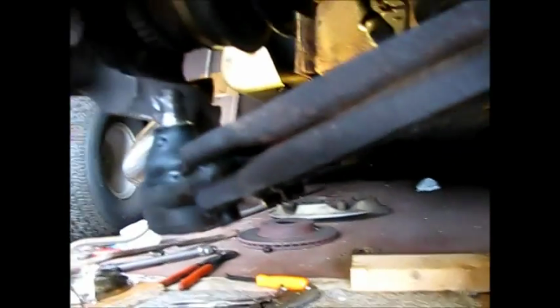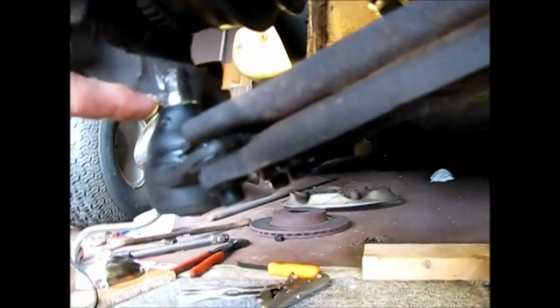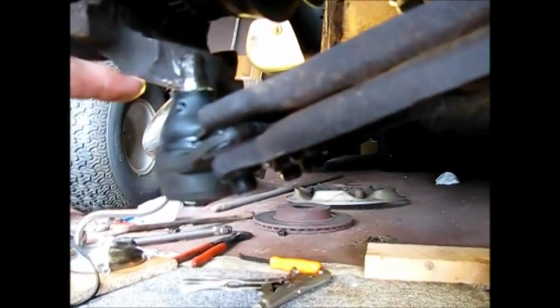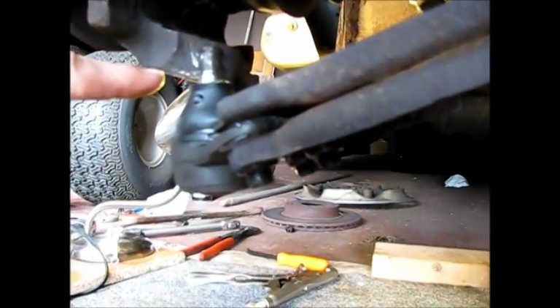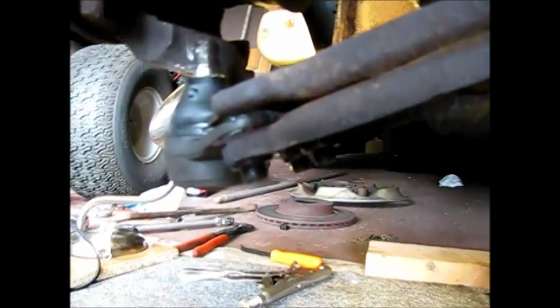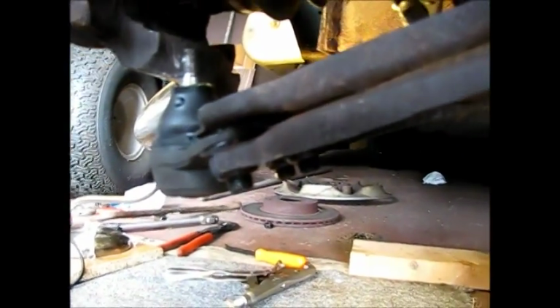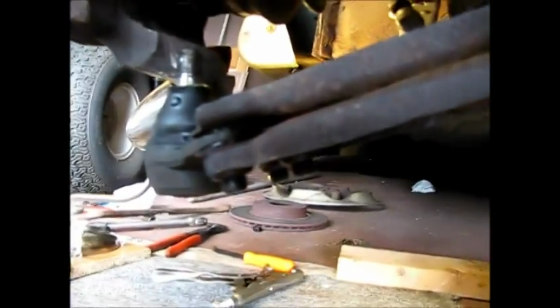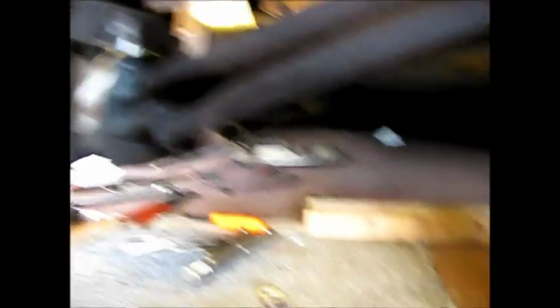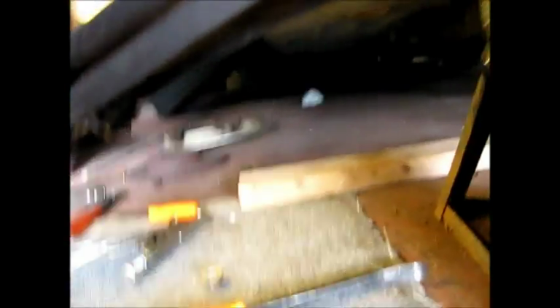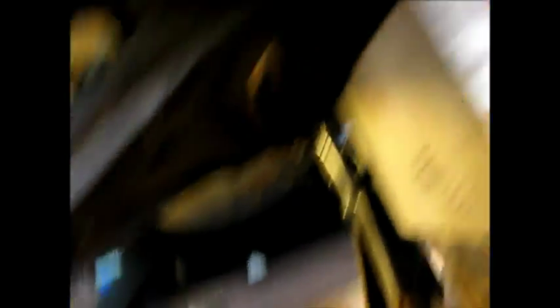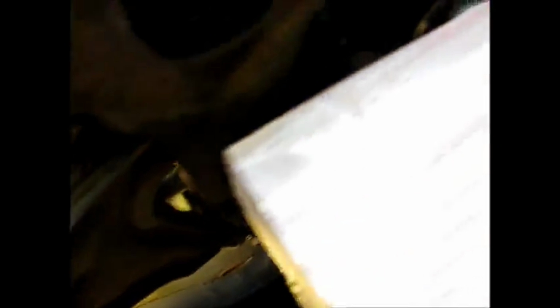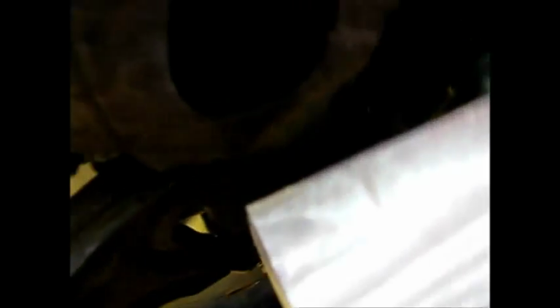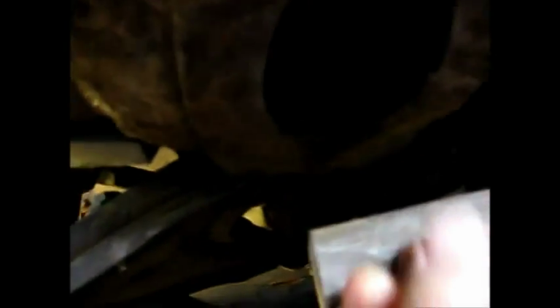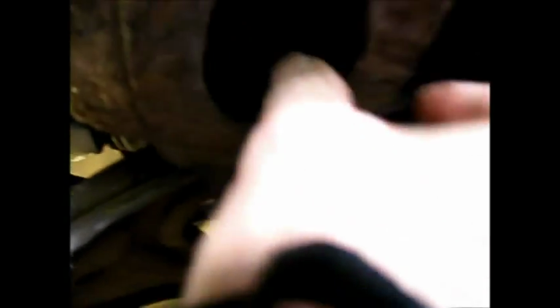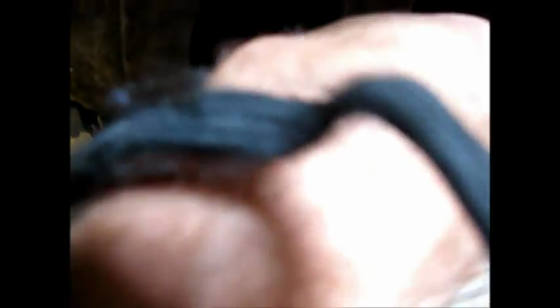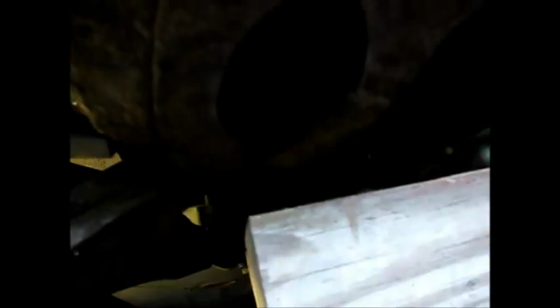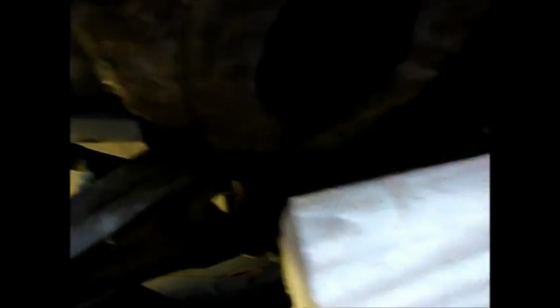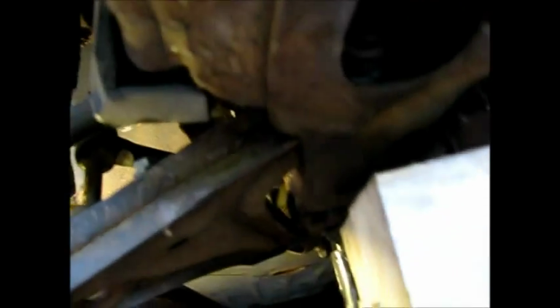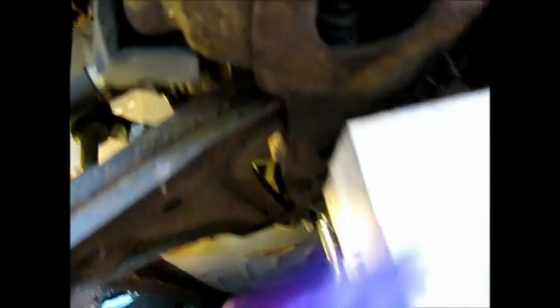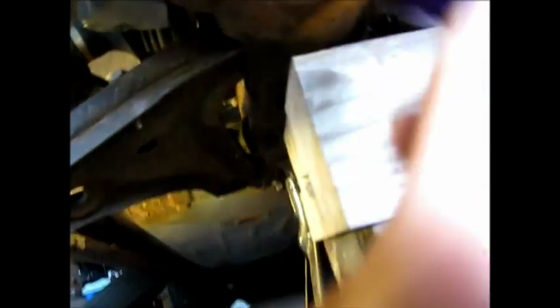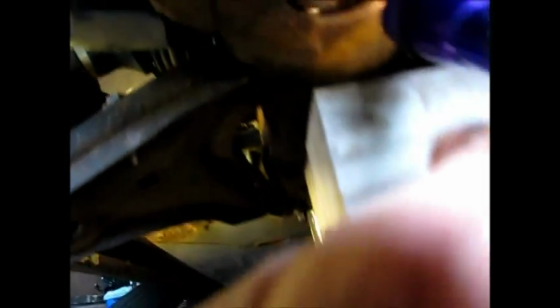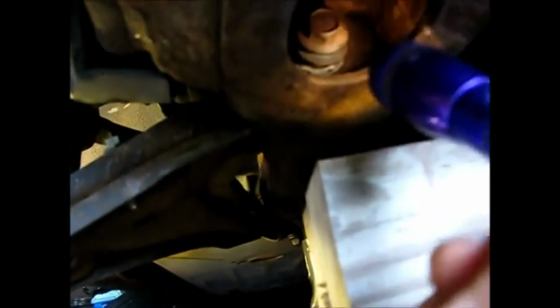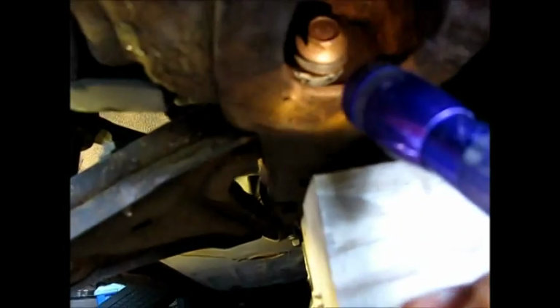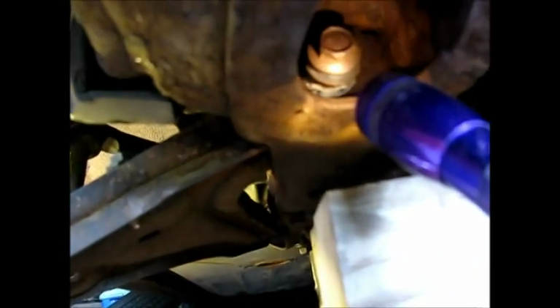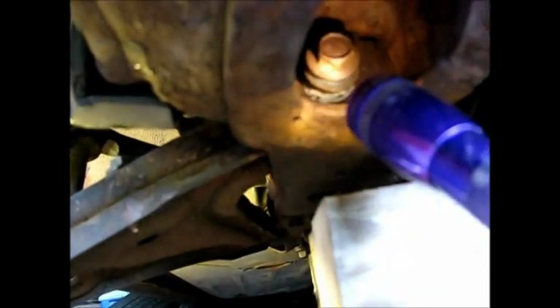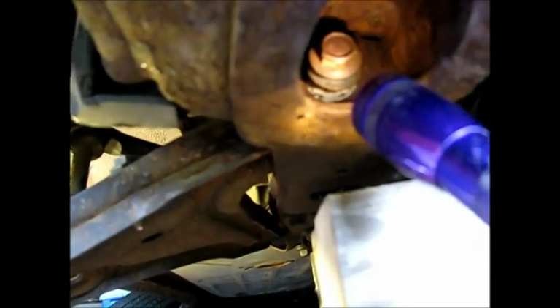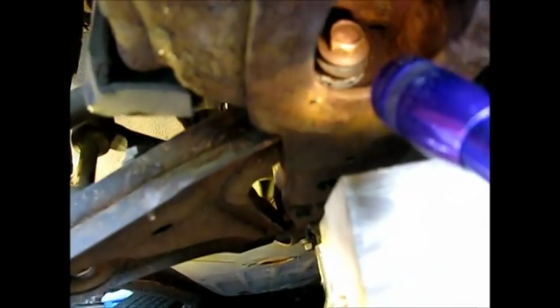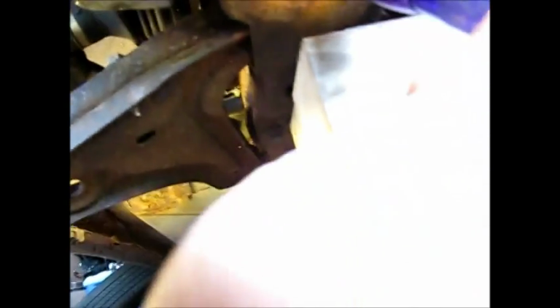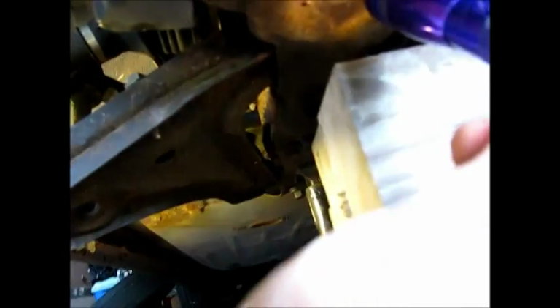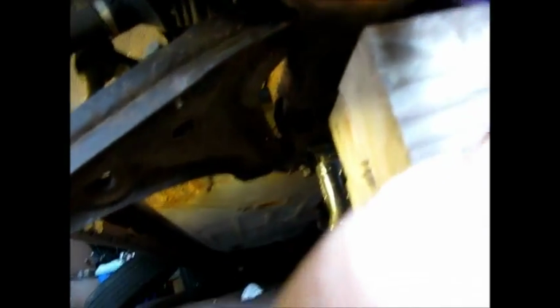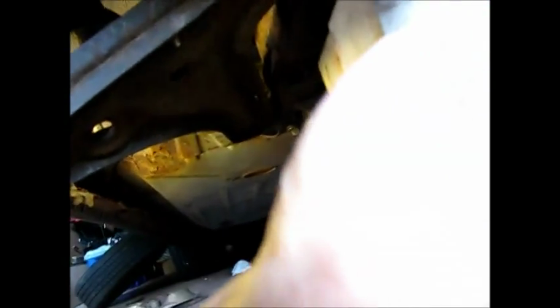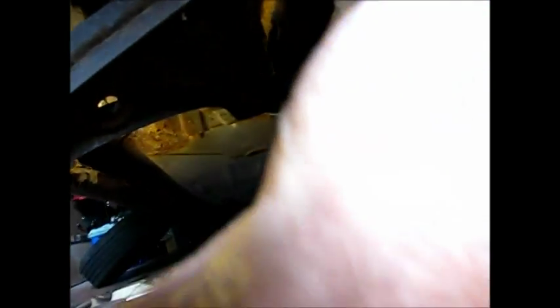I wound up taking this back out of the knuckle in order to align this hole up here. You can see it. I've got it in there now, got the bolt in, so we'll get the nut on the other side.